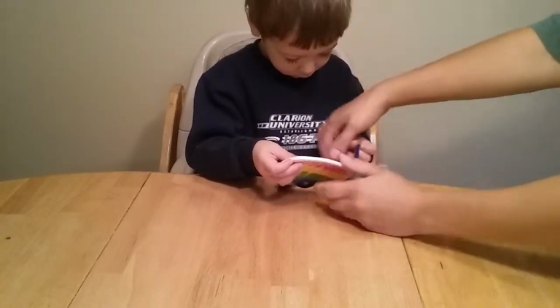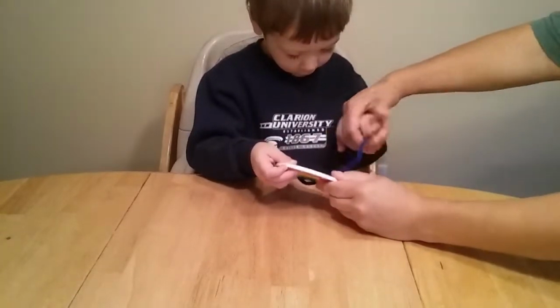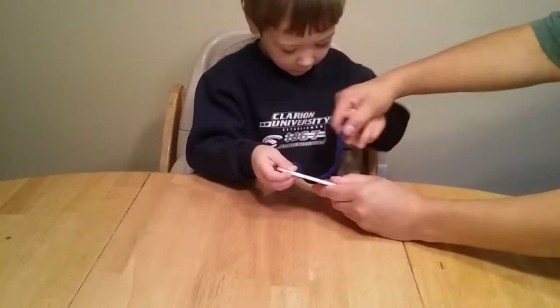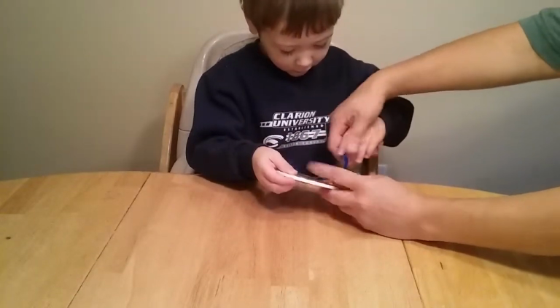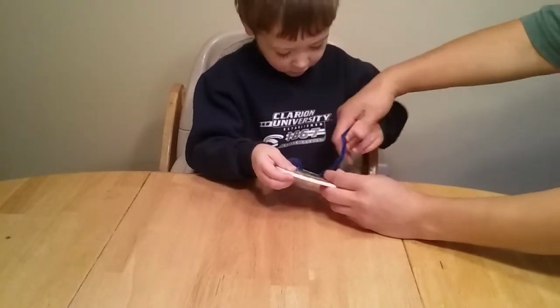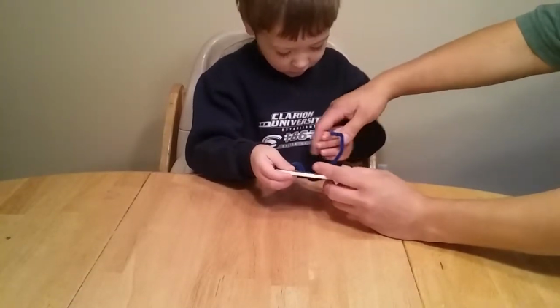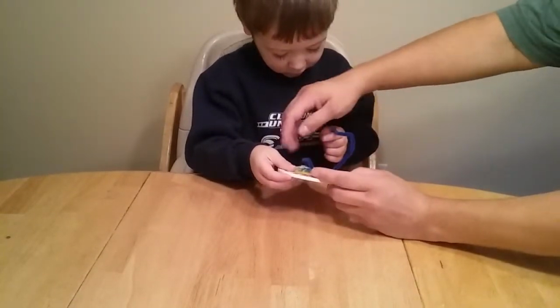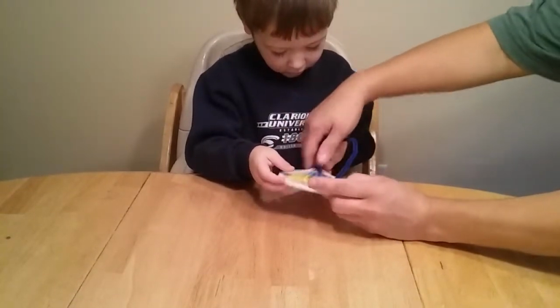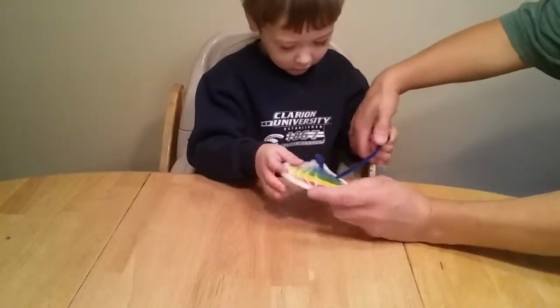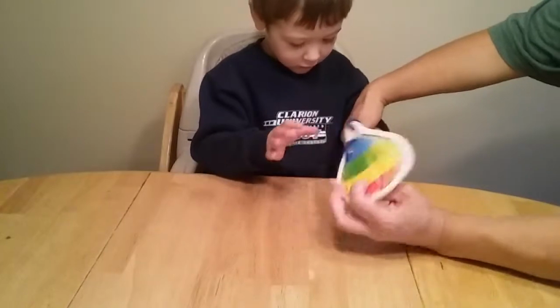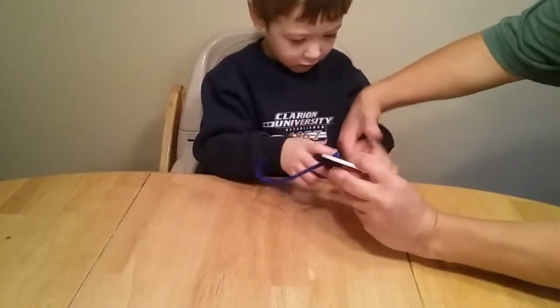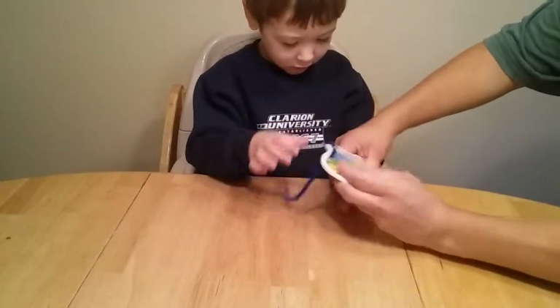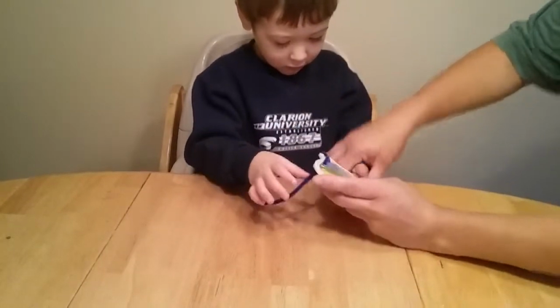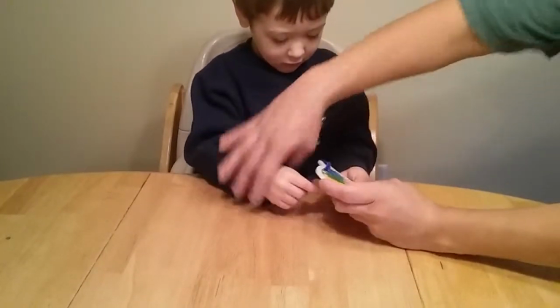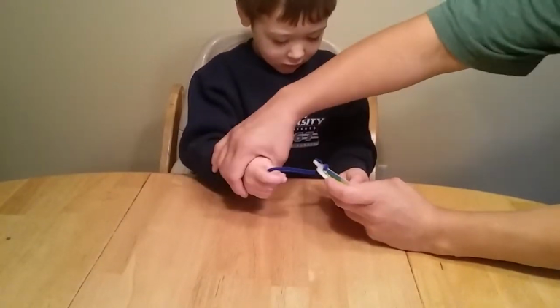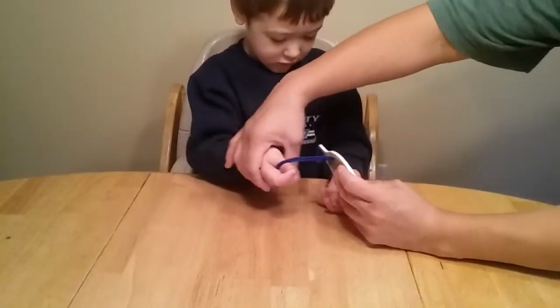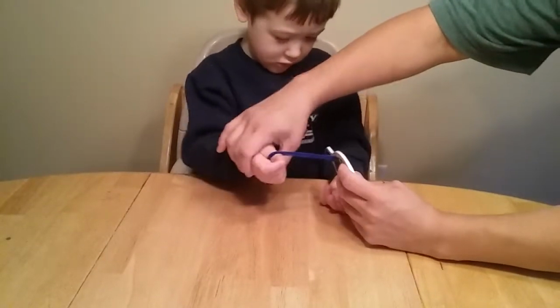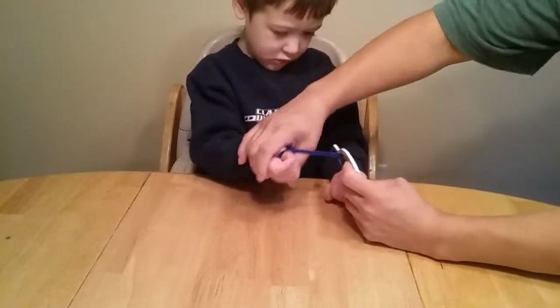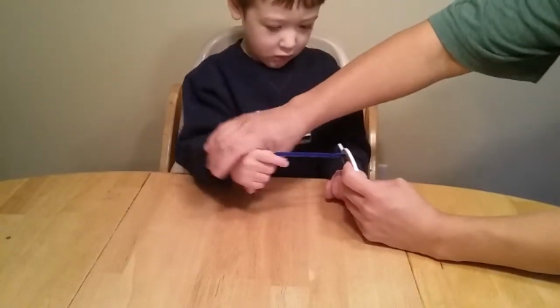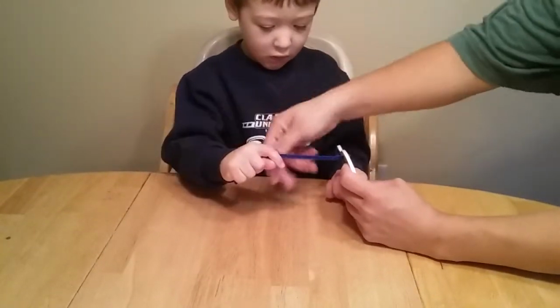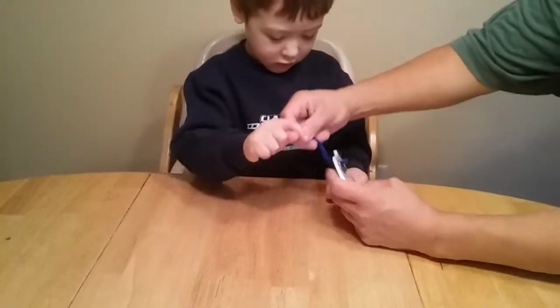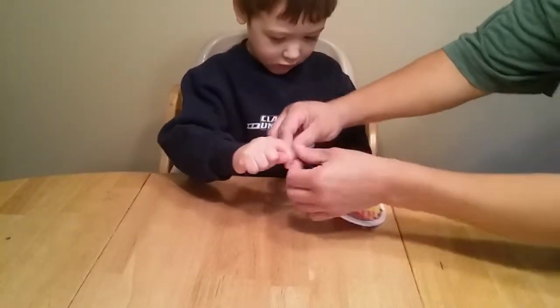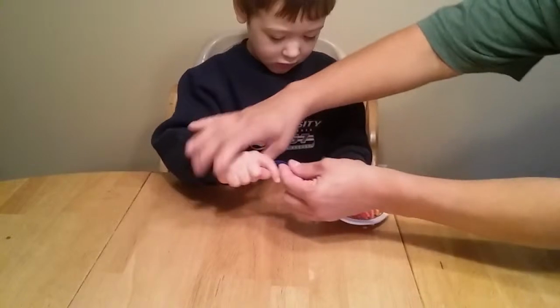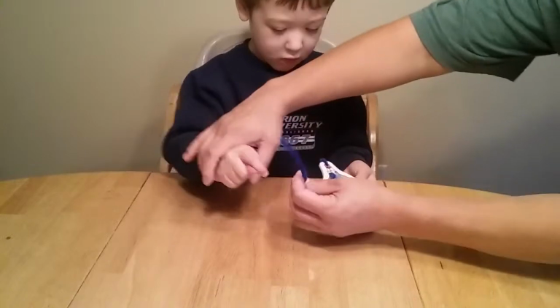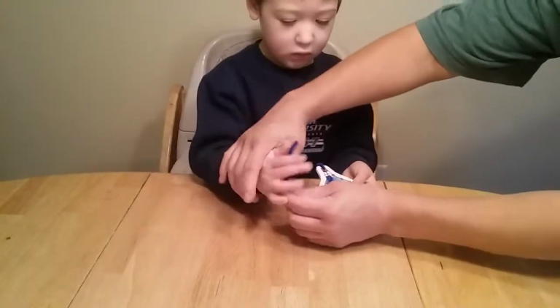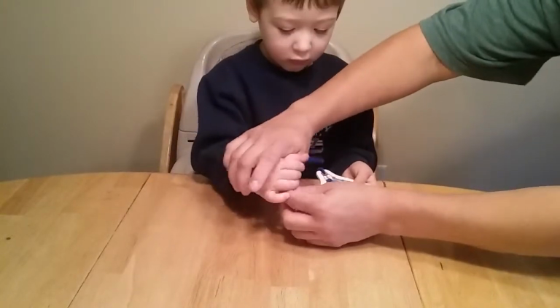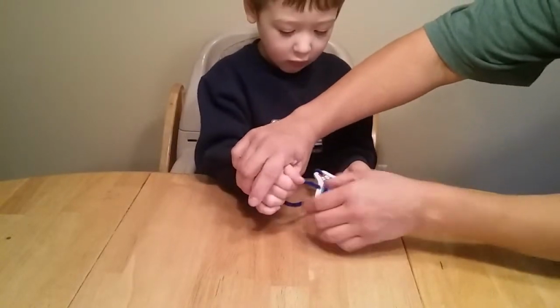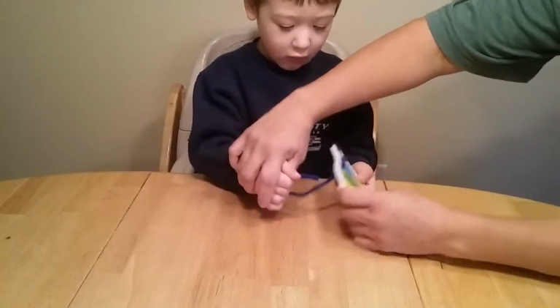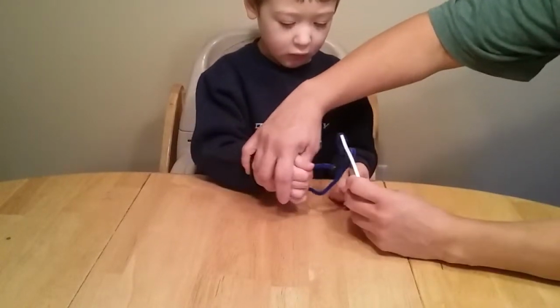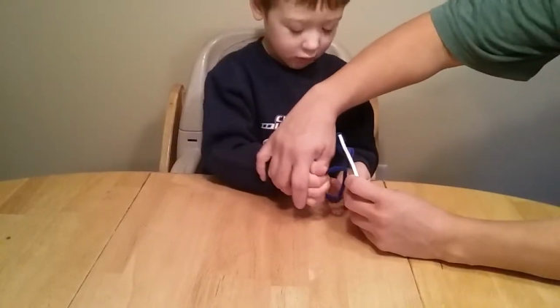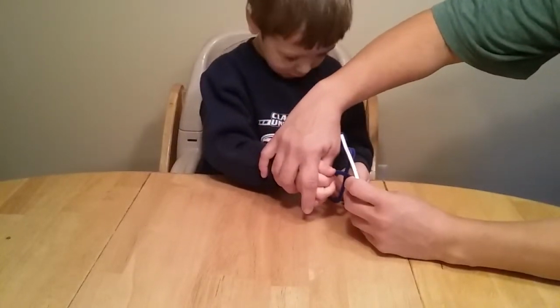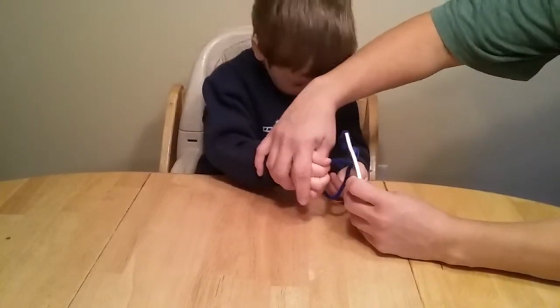In. In. Here you go, buddy. Here, let's see. Use your right hand. Okay, go on. Here you go. Let's twist it here. And in.